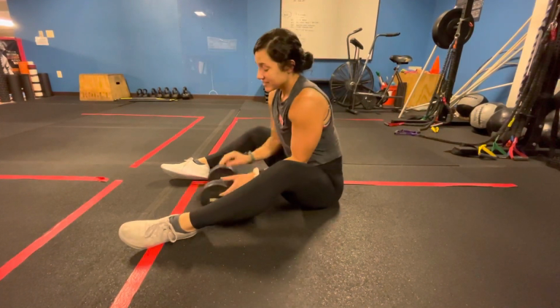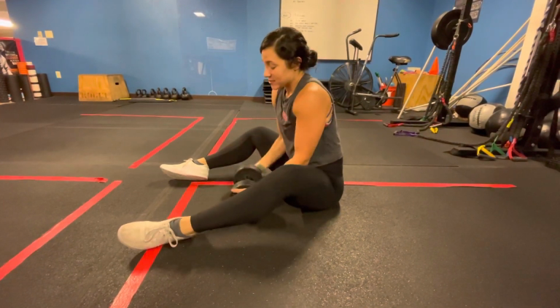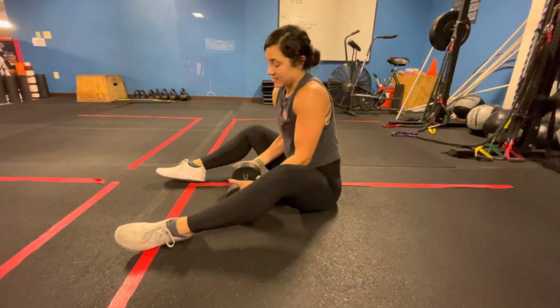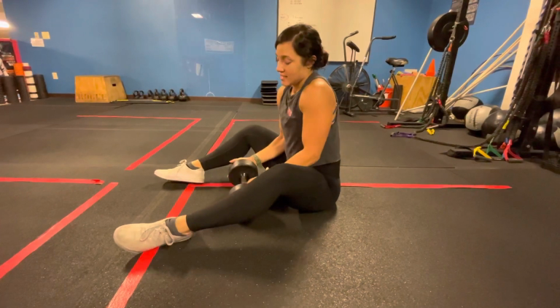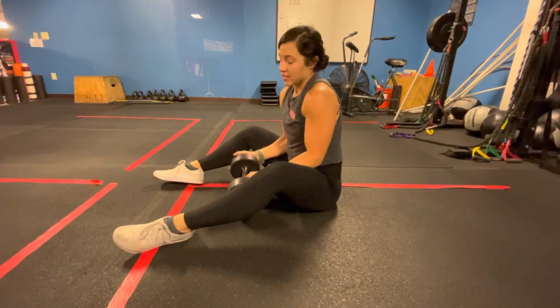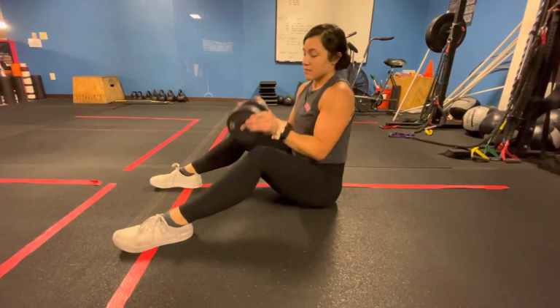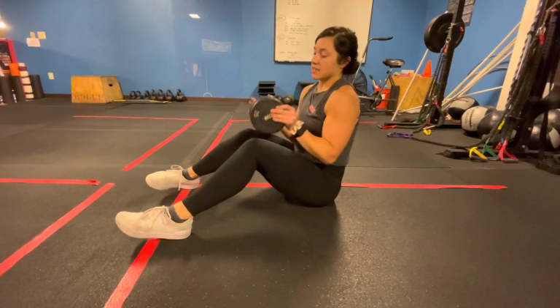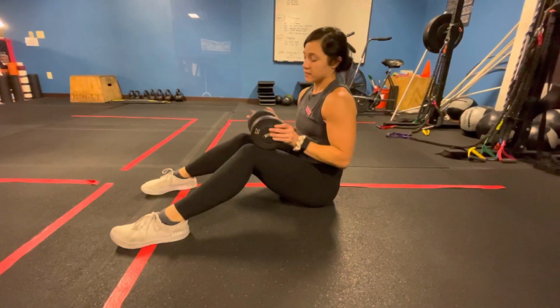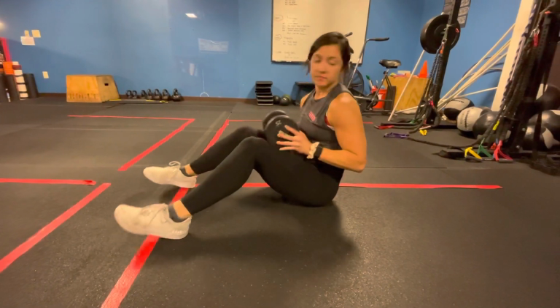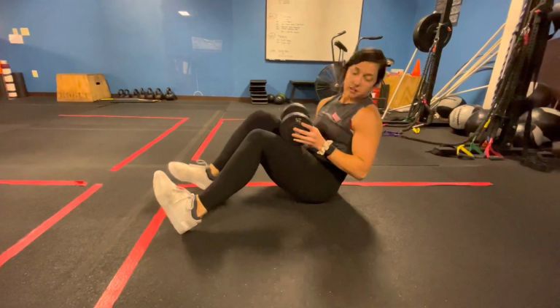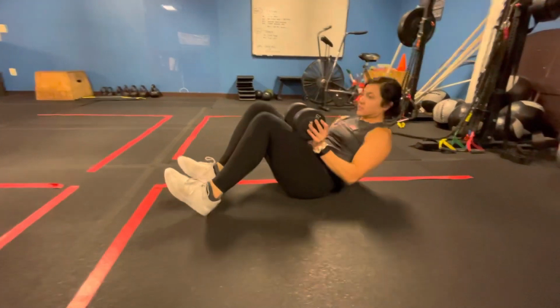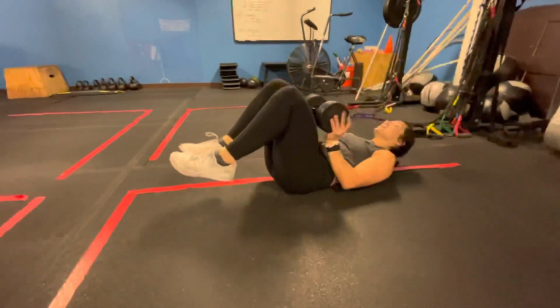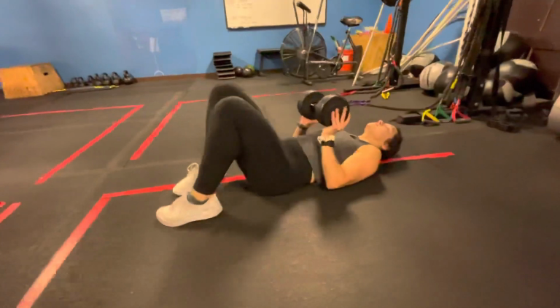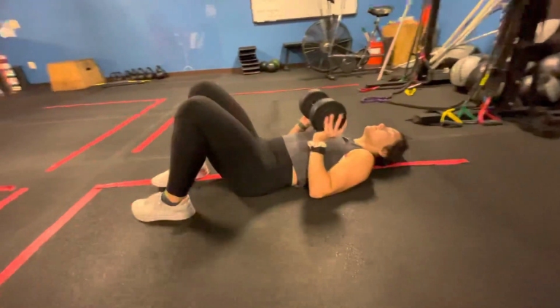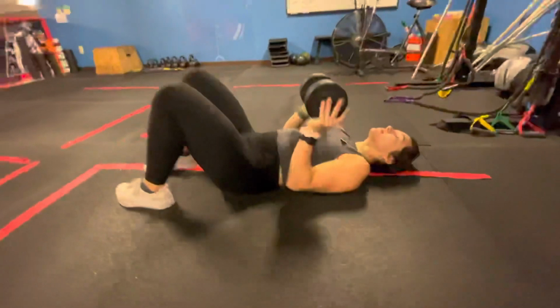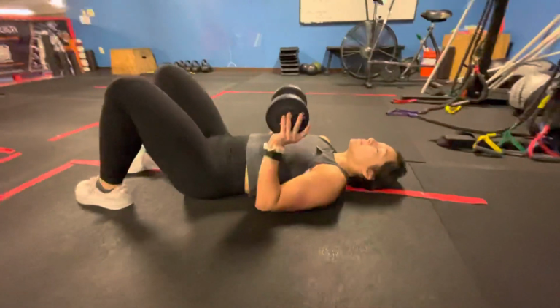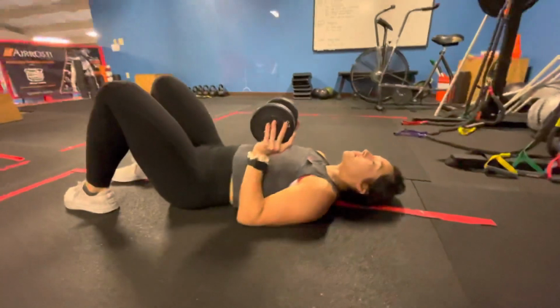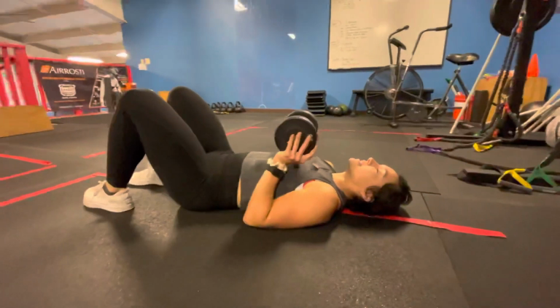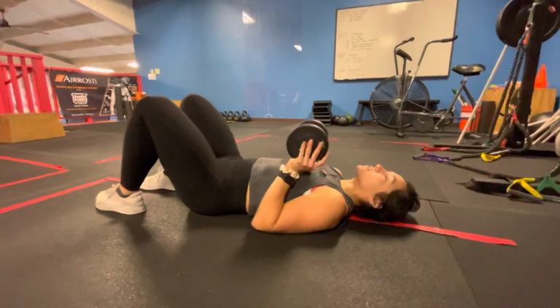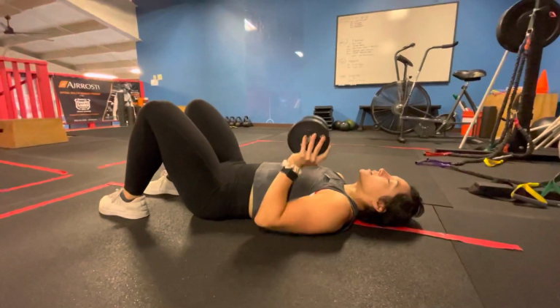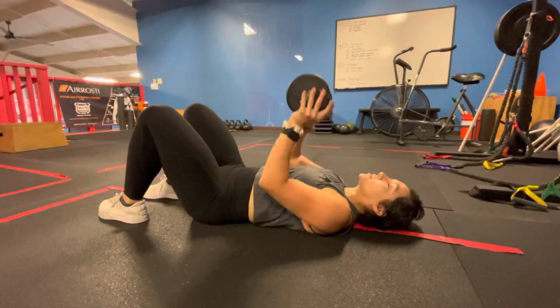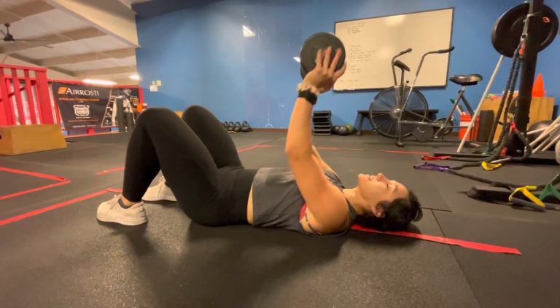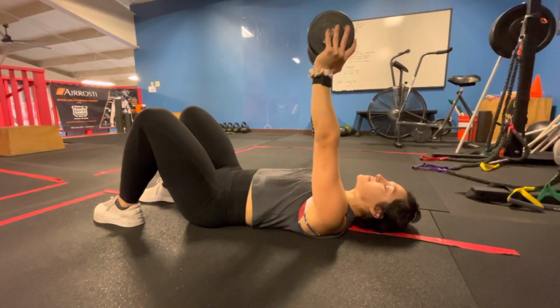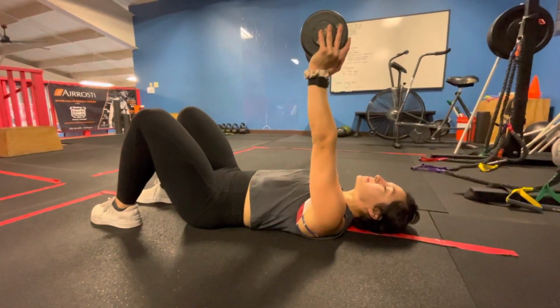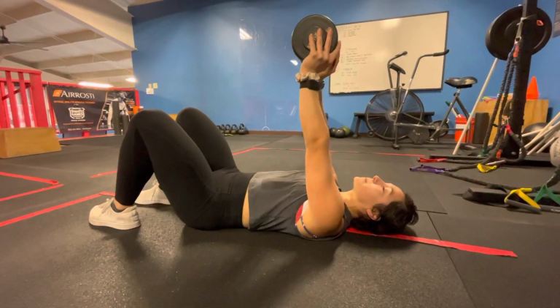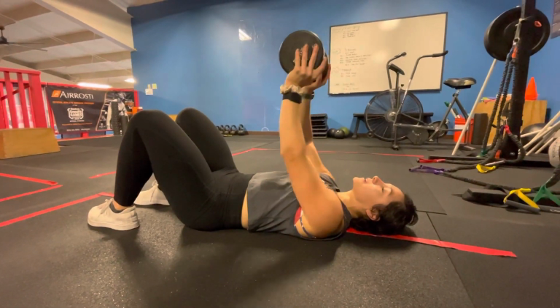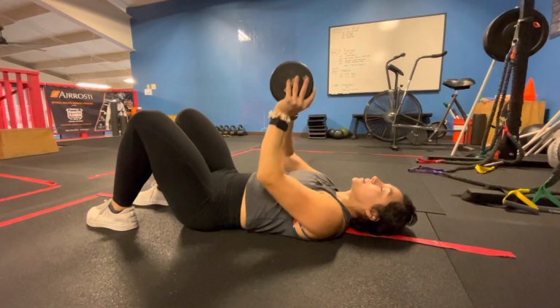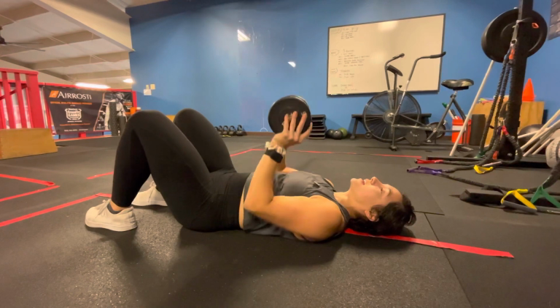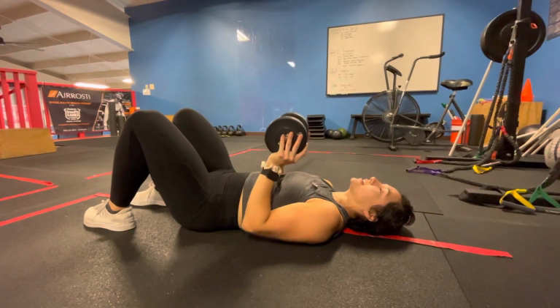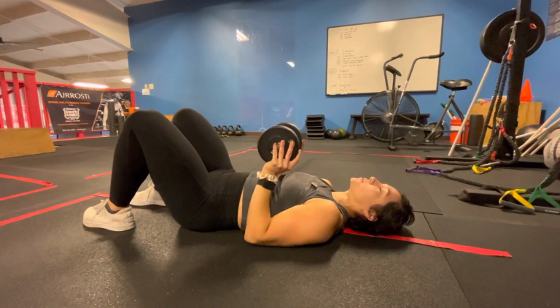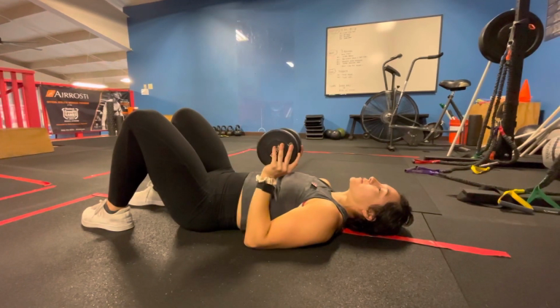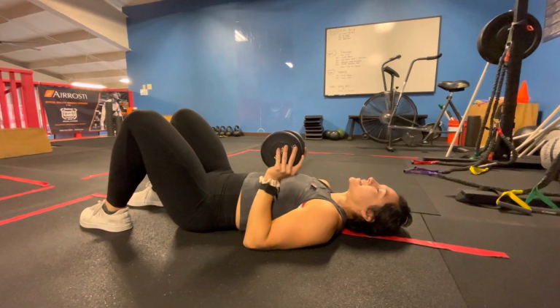I've got a weight right here. We're going to lay down, keeping your elbows nice and close. You're going to press up, and then slowly lower back down.